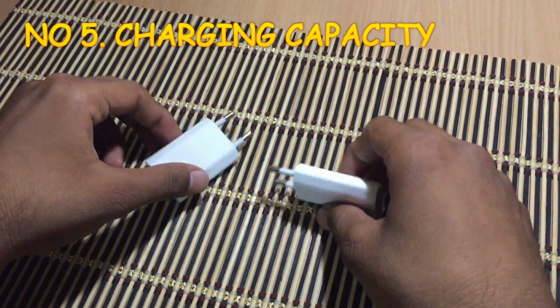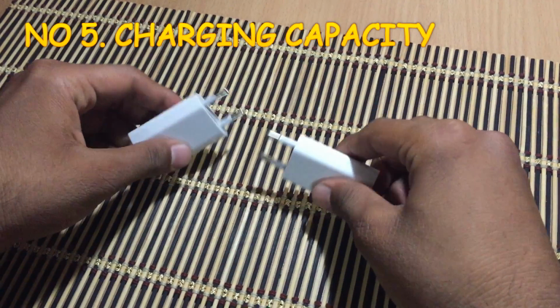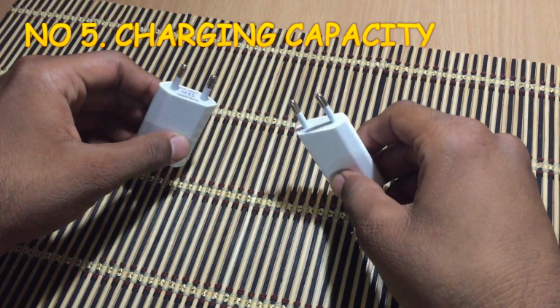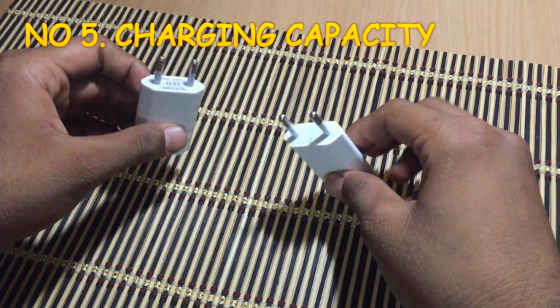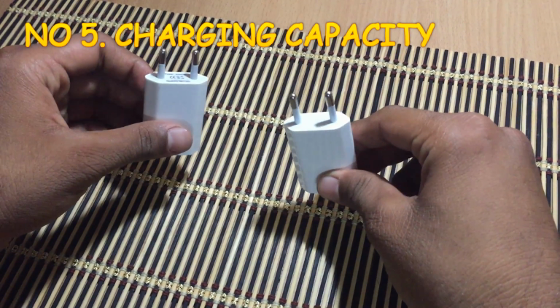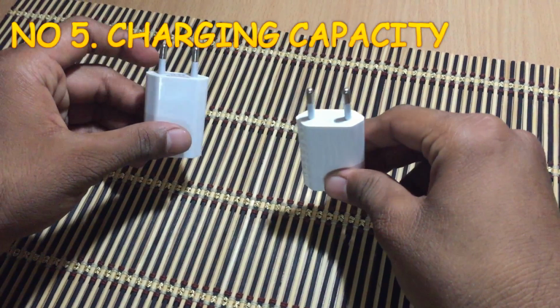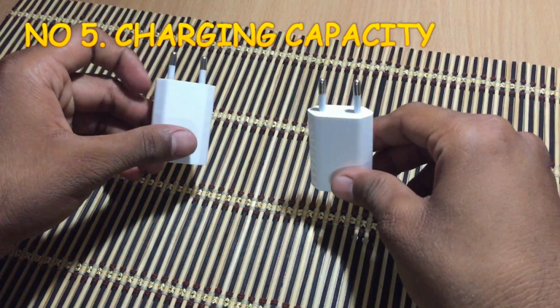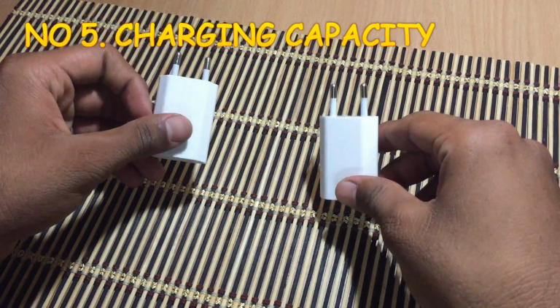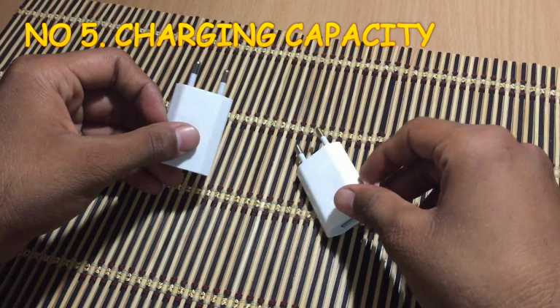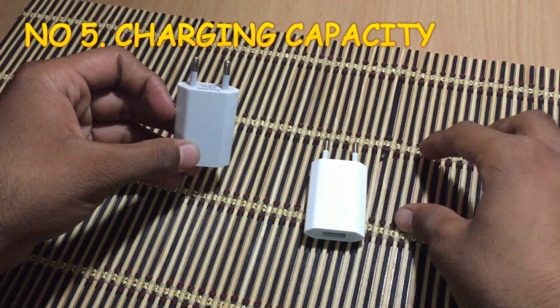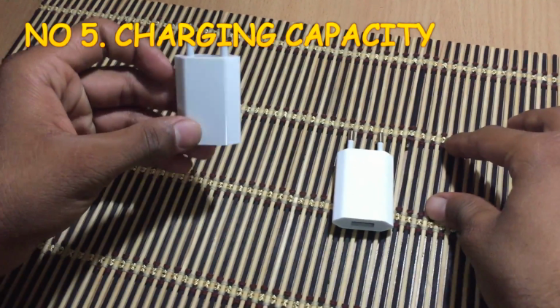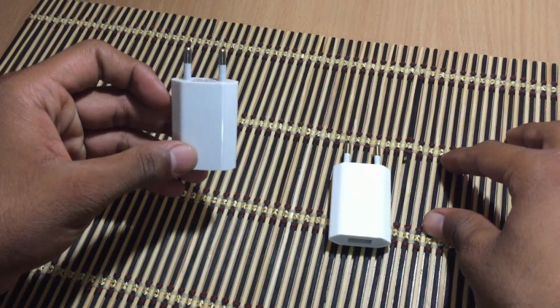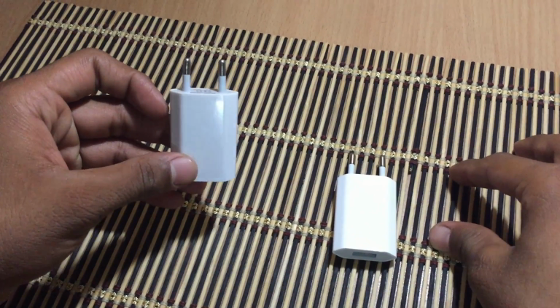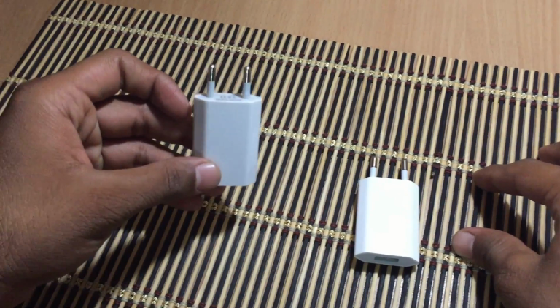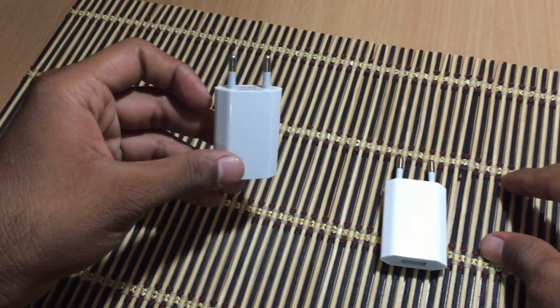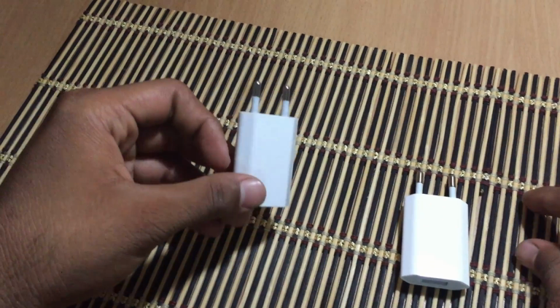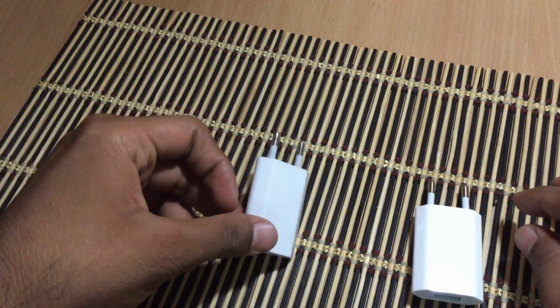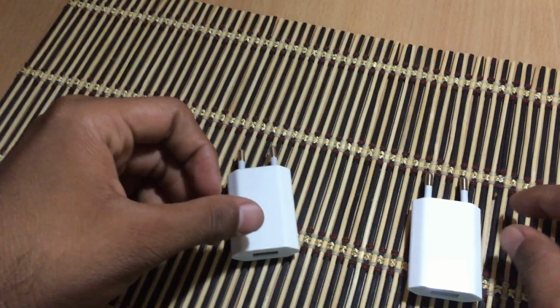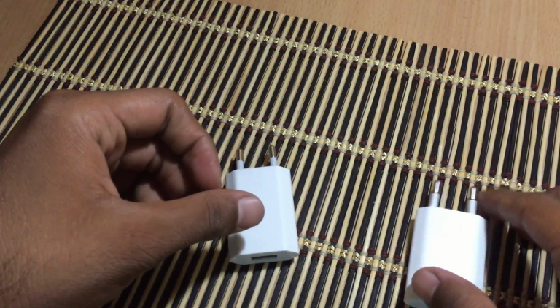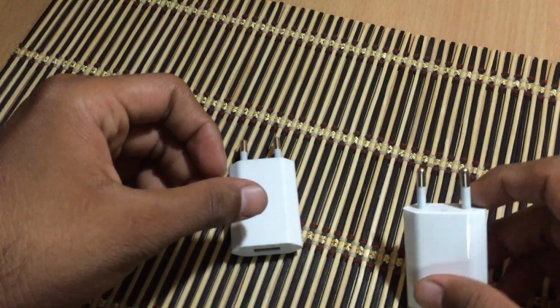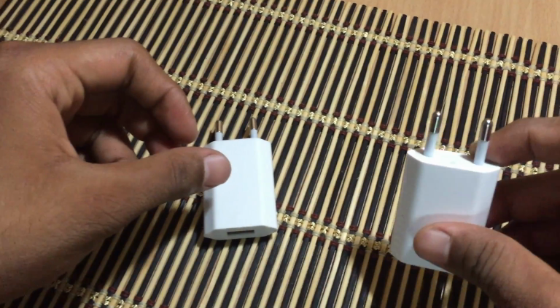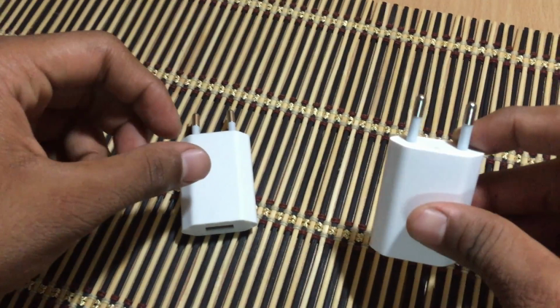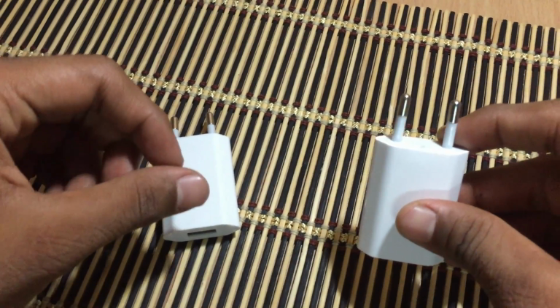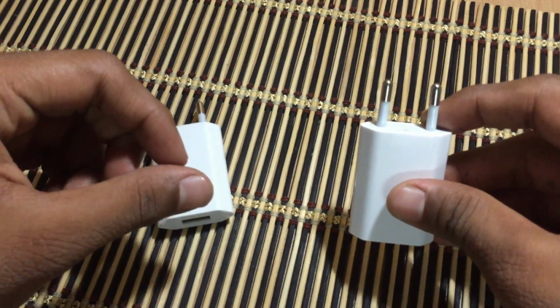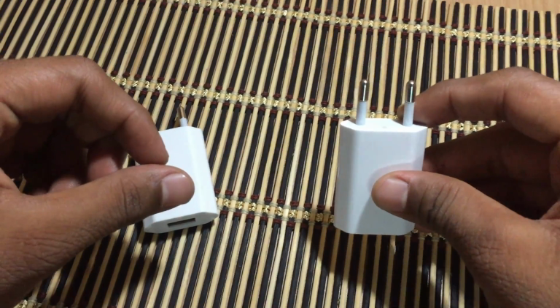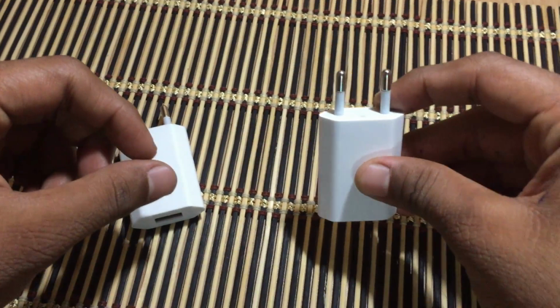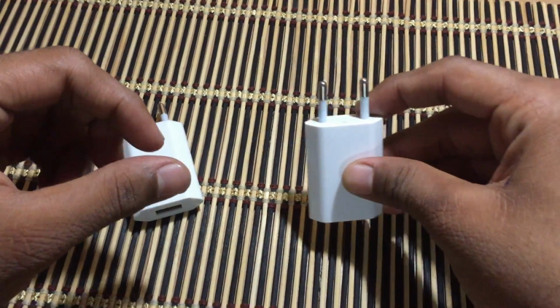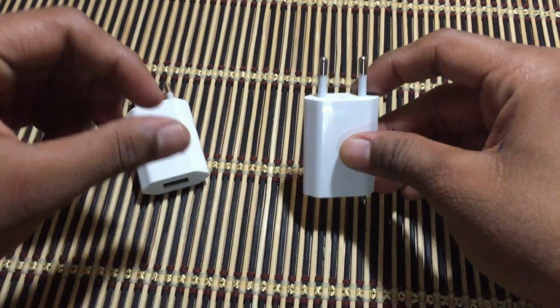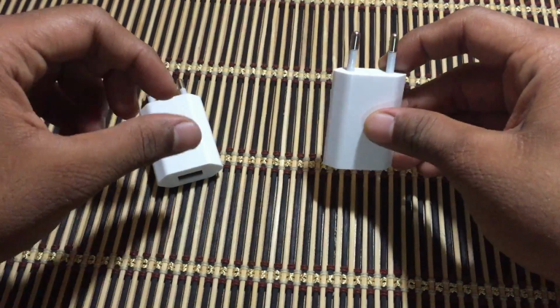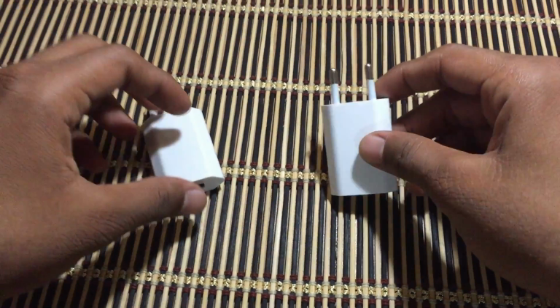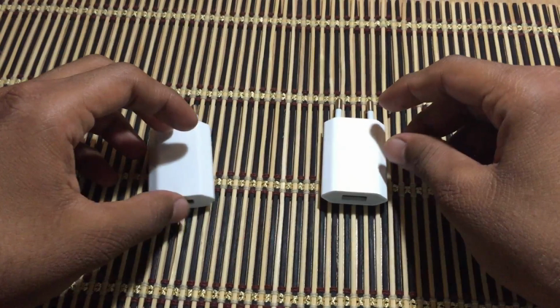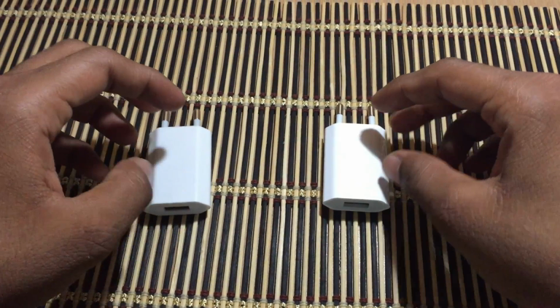Number 5: Charging performance. If you connect your iPhone with the fake charger it won't work properly and the charging is also slow. This is the indication that your charger is fake. If you connect to a genuine one you can work easily and do all the usual stuff.